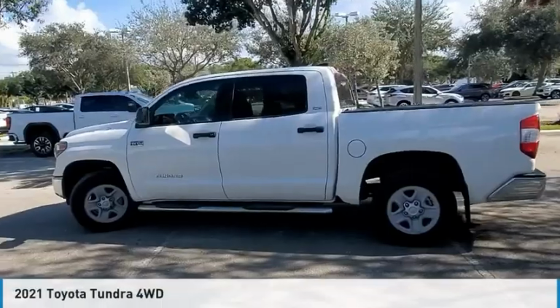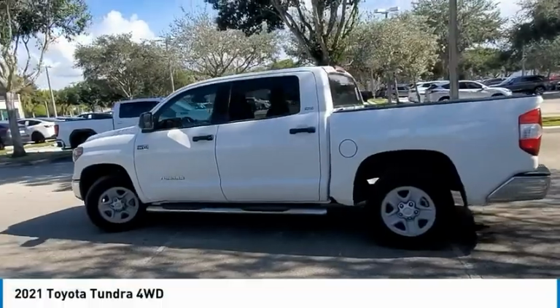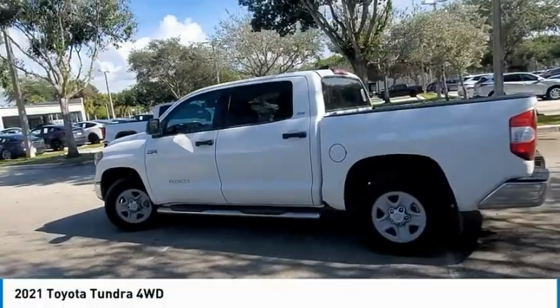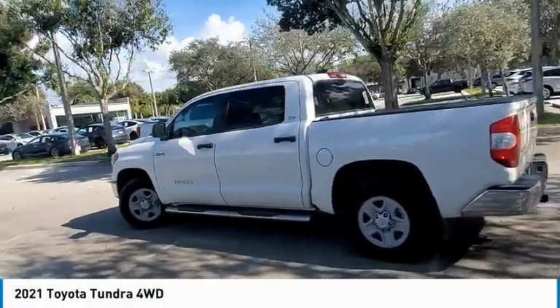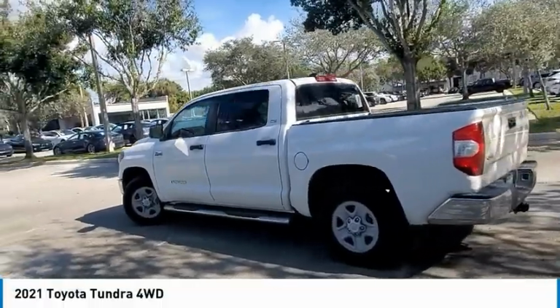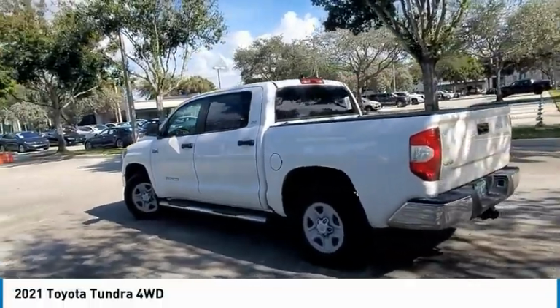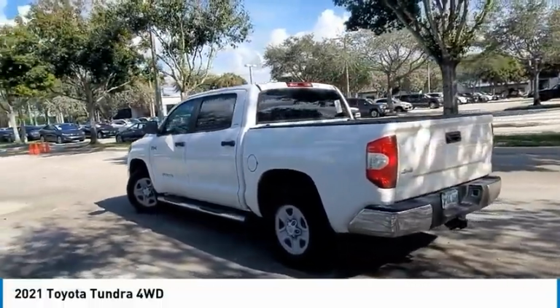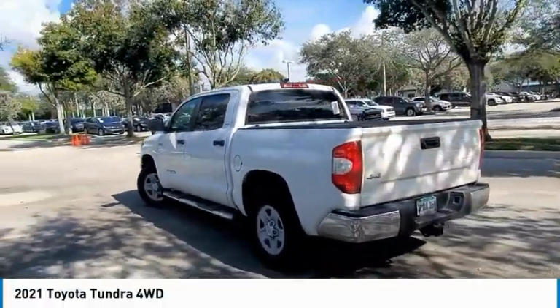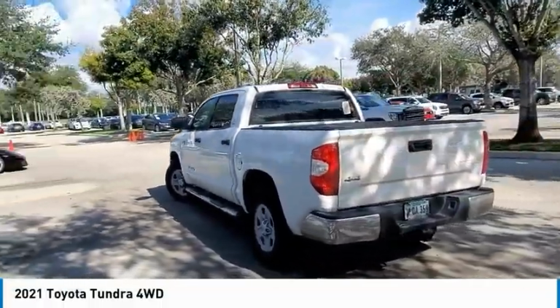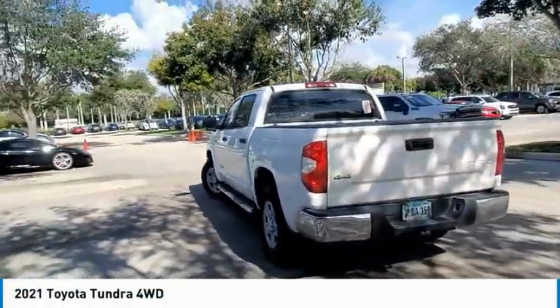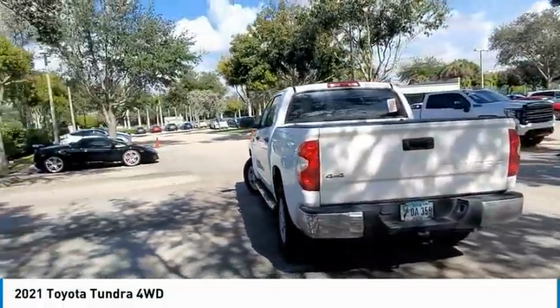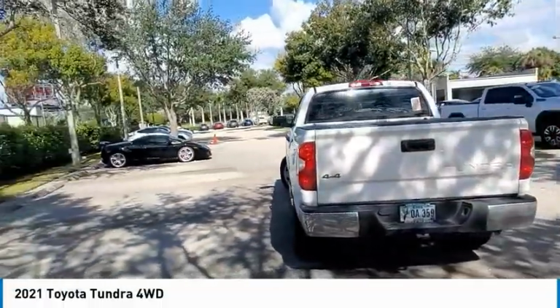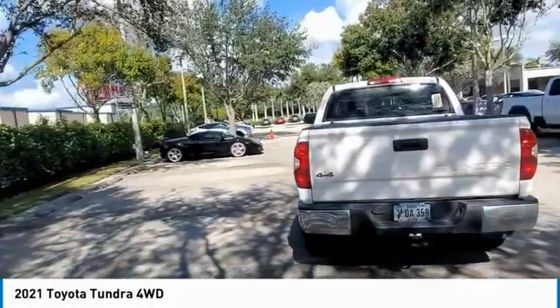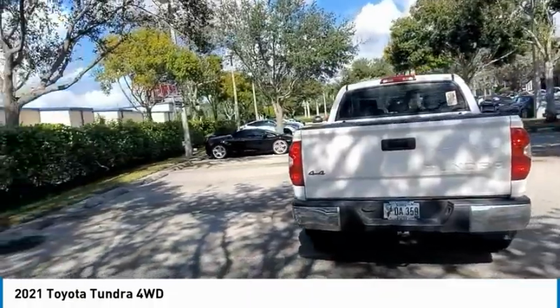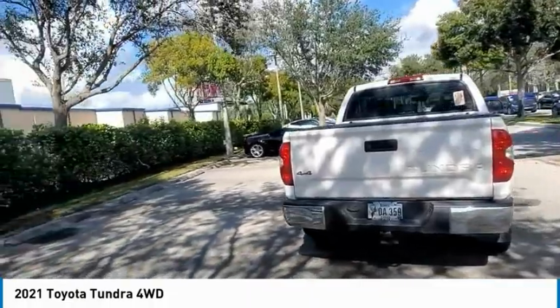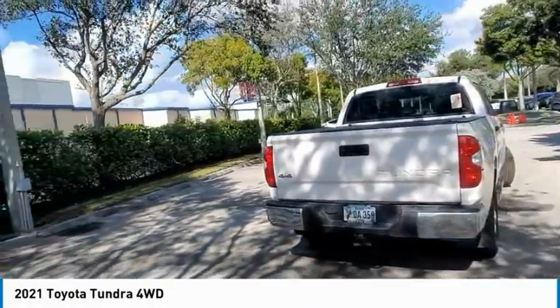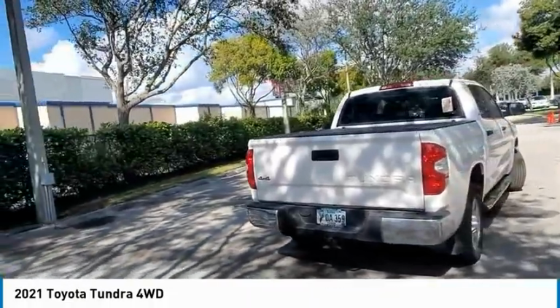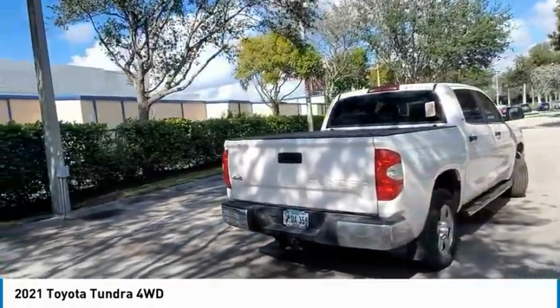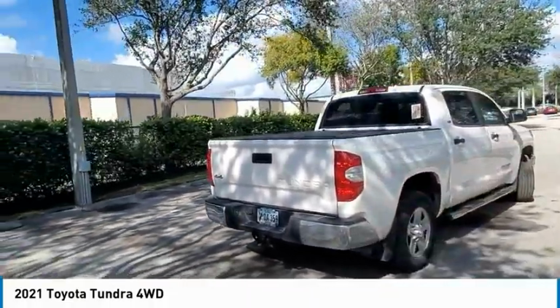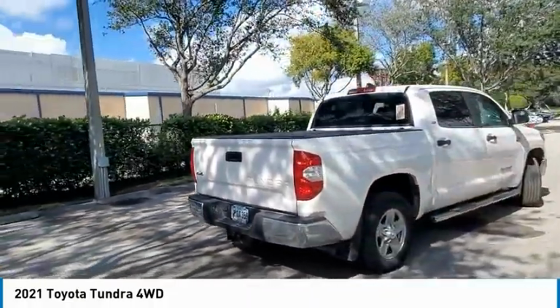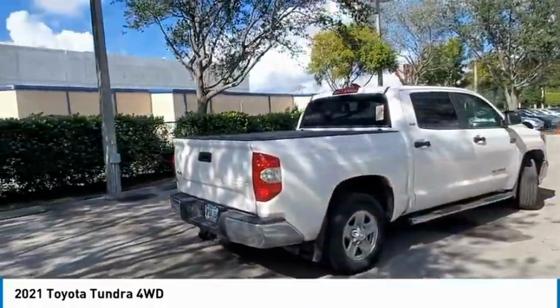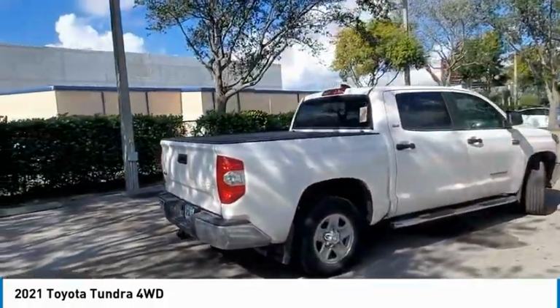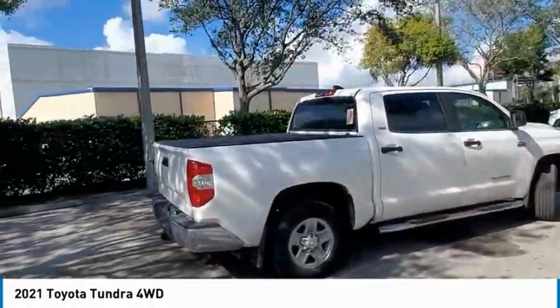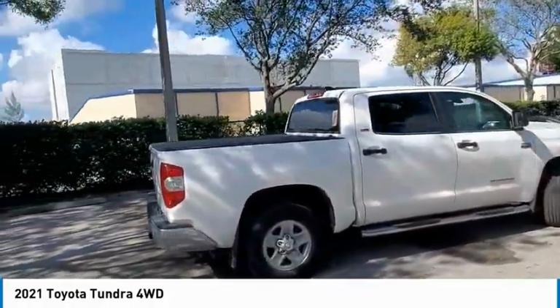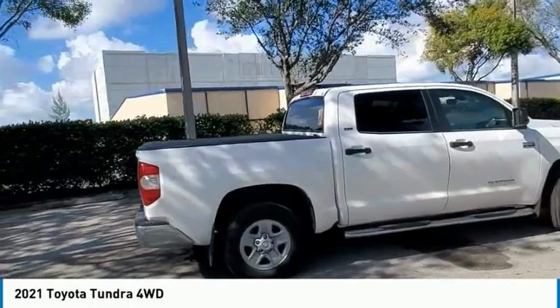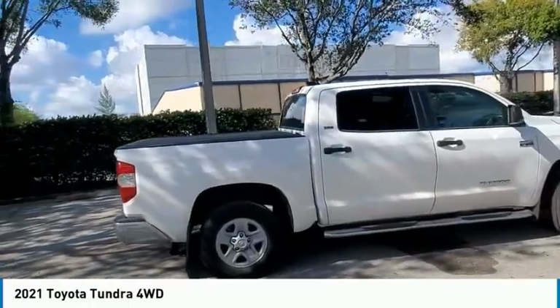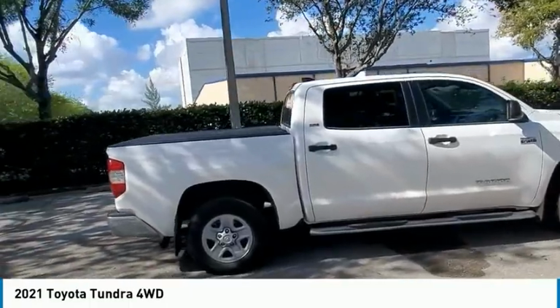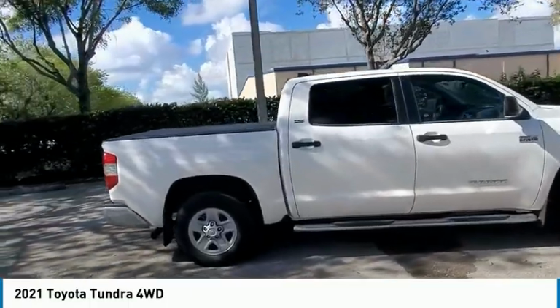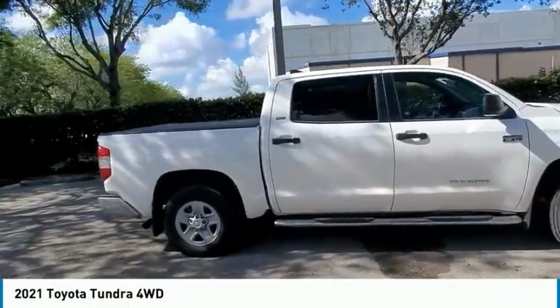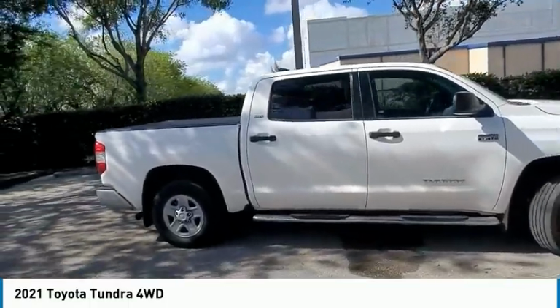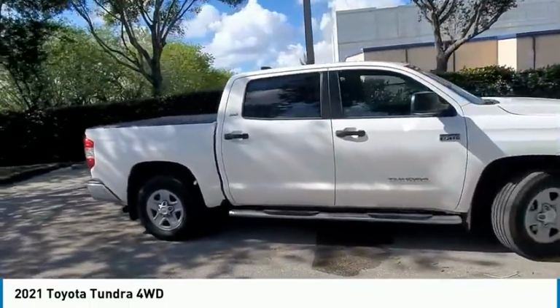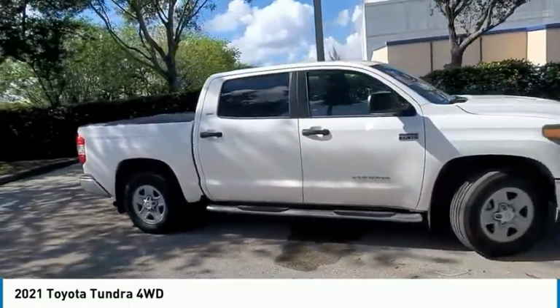You are going to love the 2021 Tundra. Tundra has a number of unique features useful for those using it as a work truck, including extra large door handles, a deck rail system, and an integrated tow hitch.